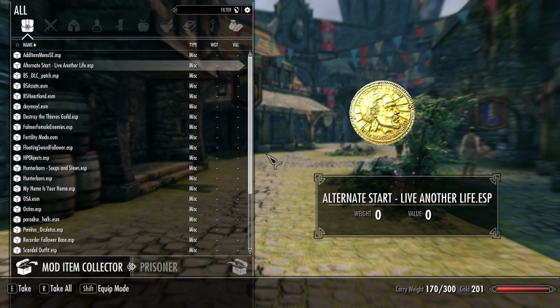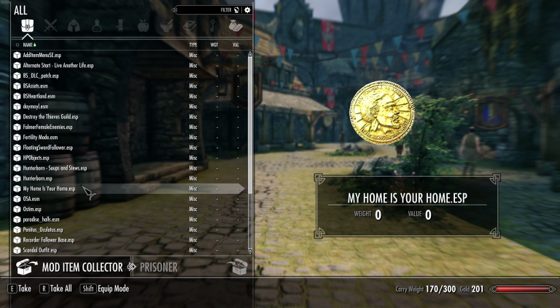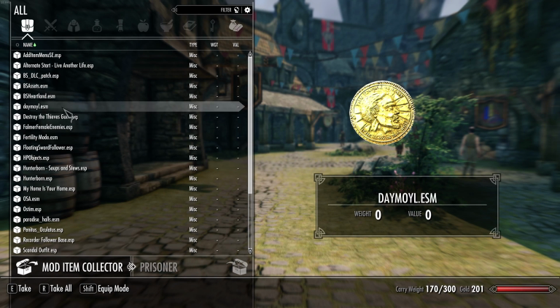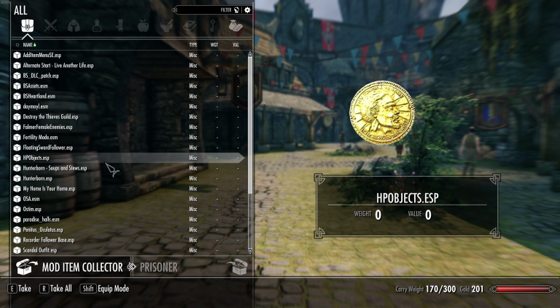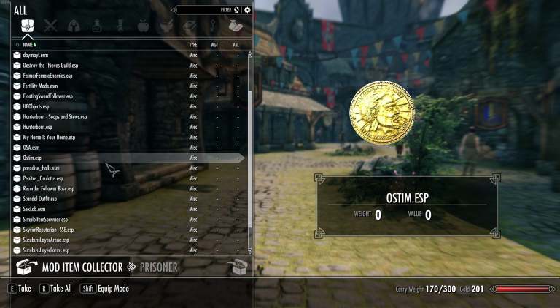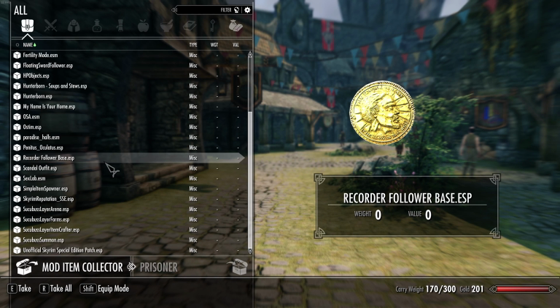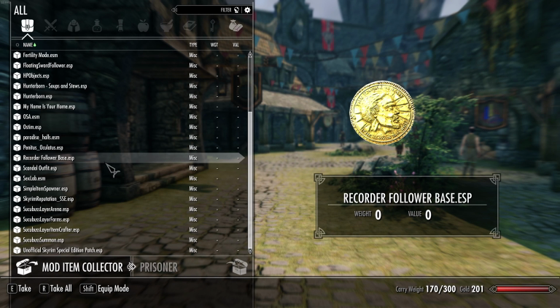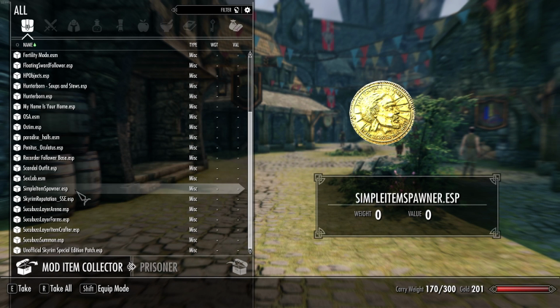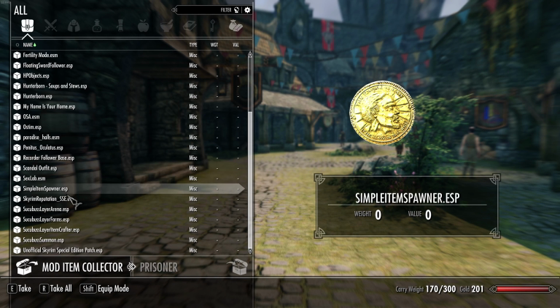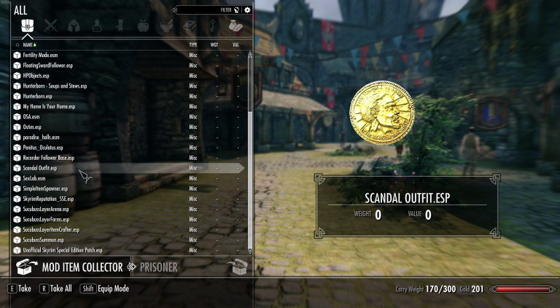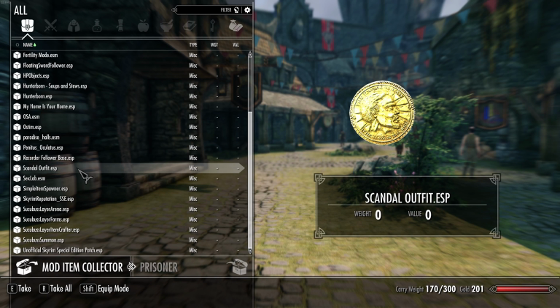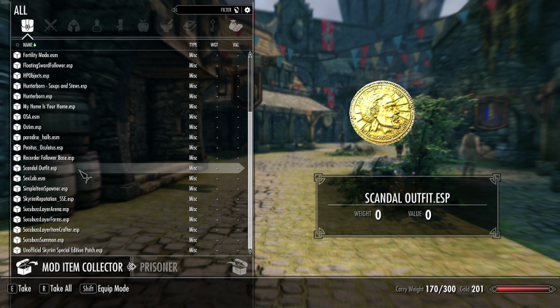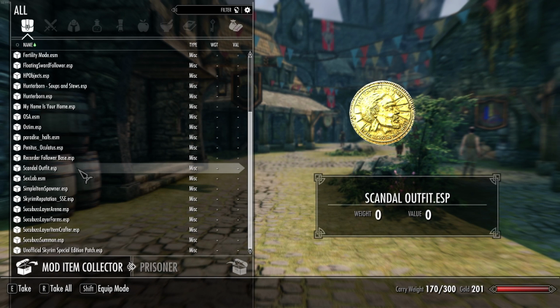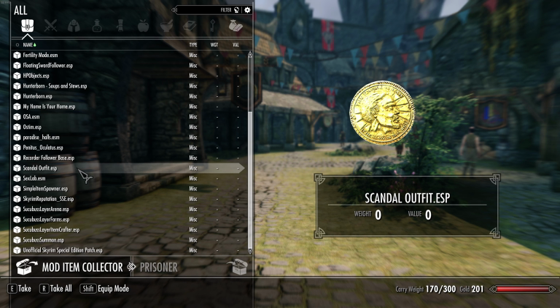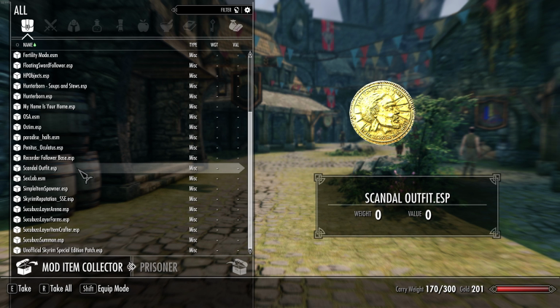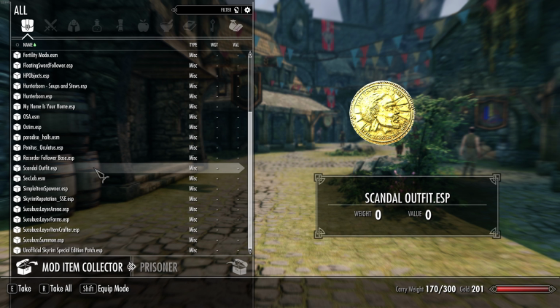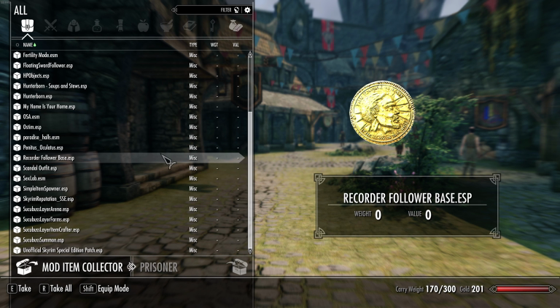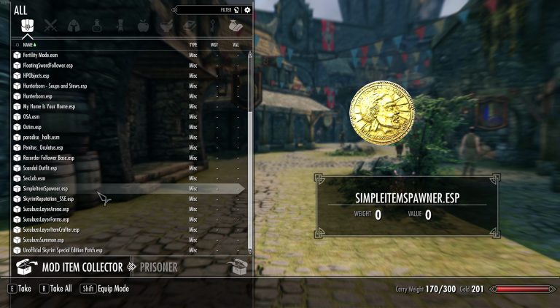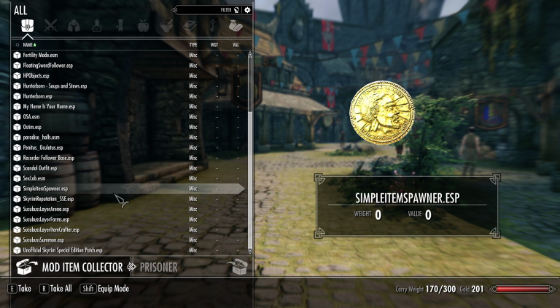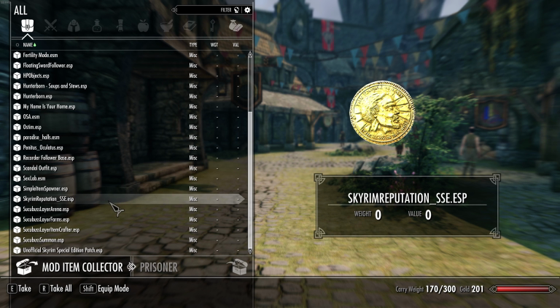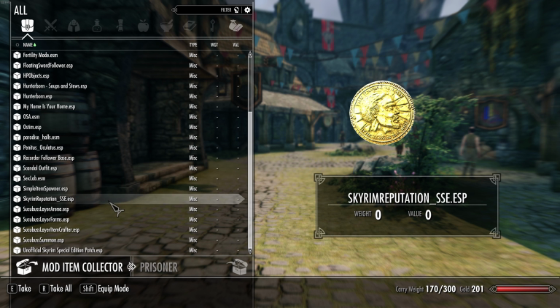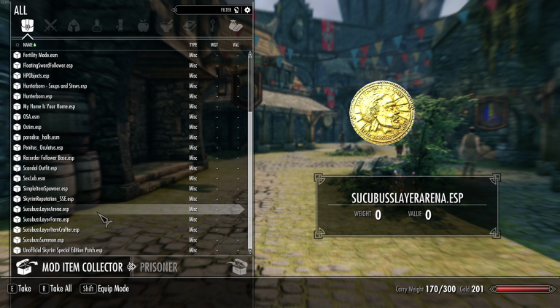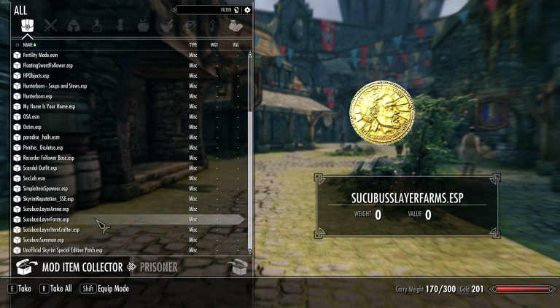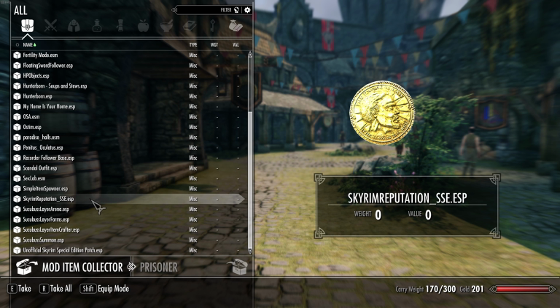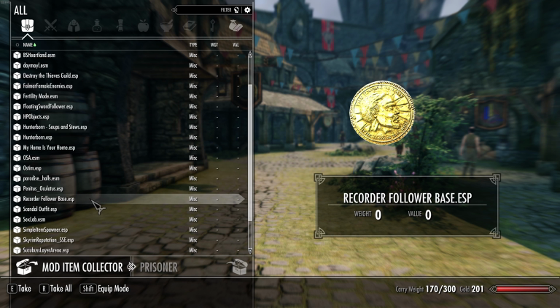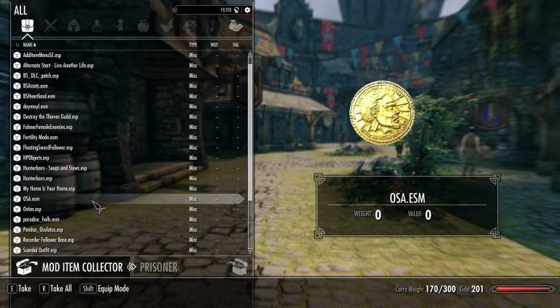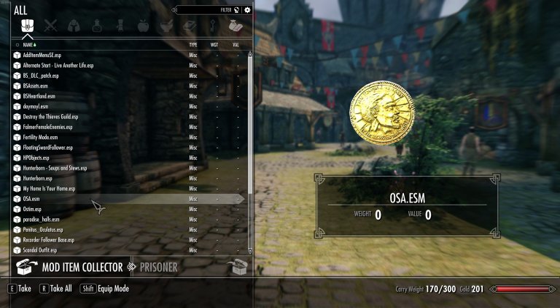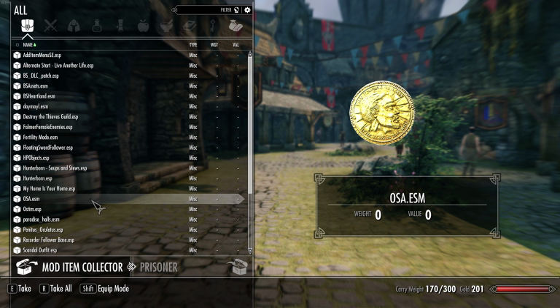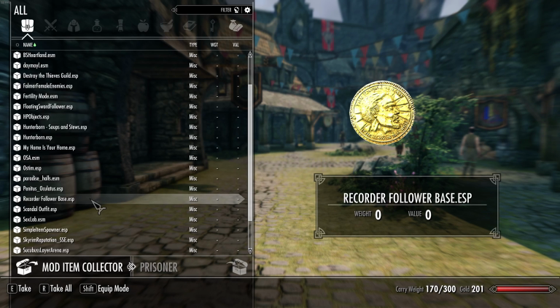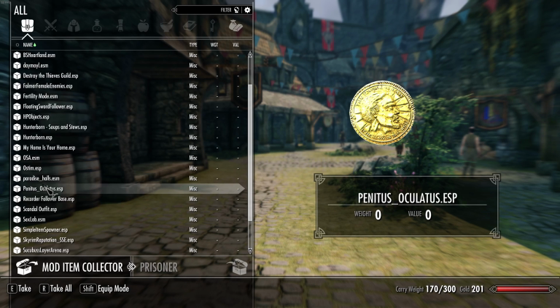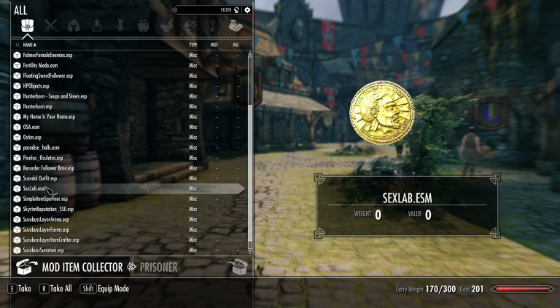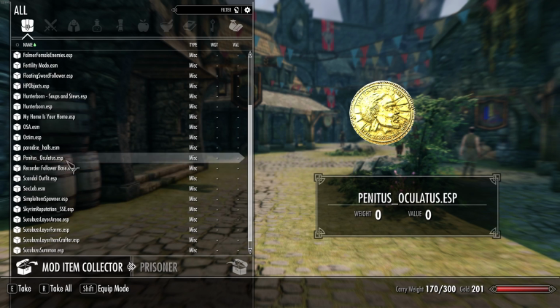So when you have clicked it in the menu, you have to leave the old menus and then you get back to this menu and can use it normally.